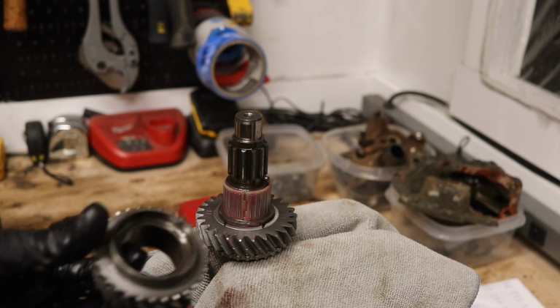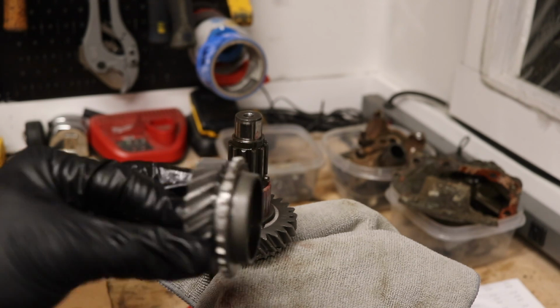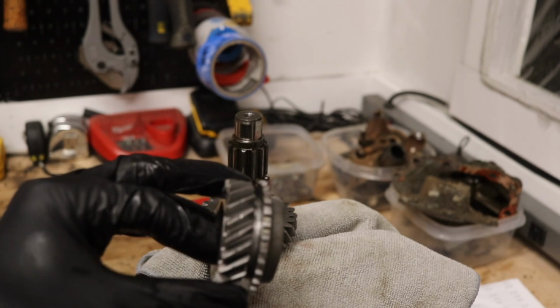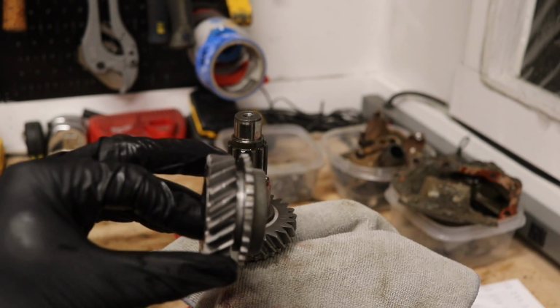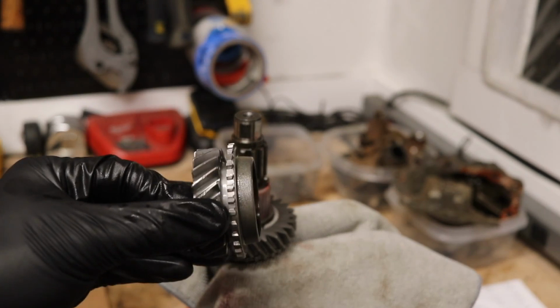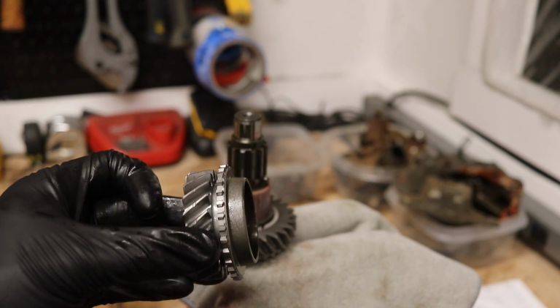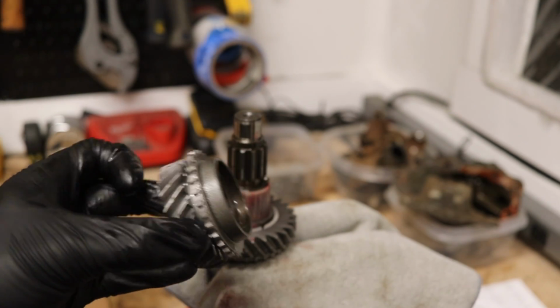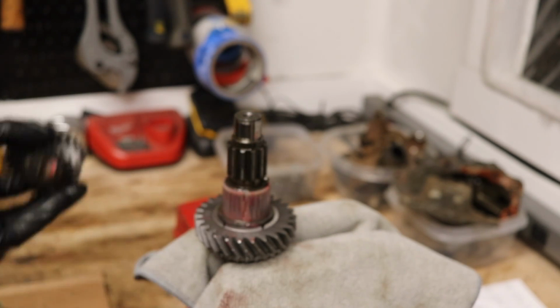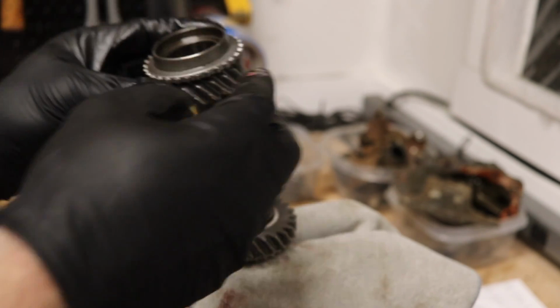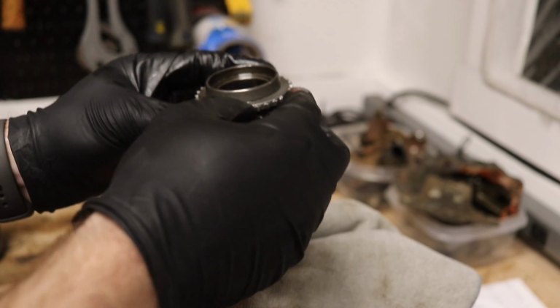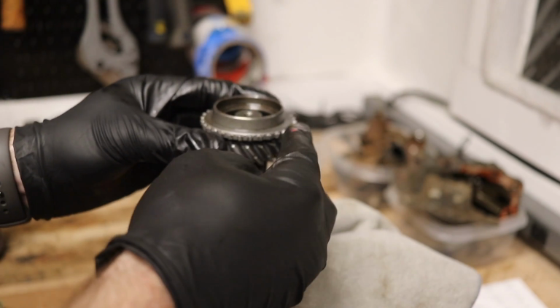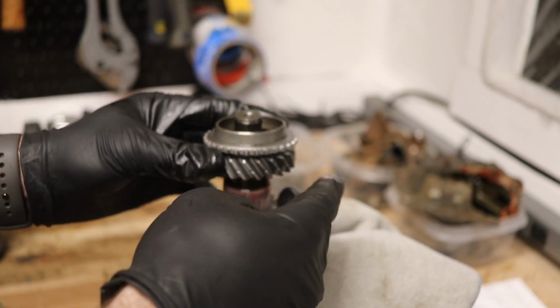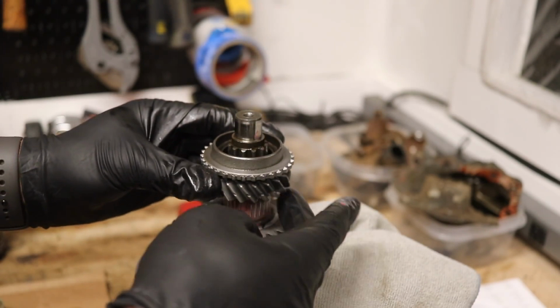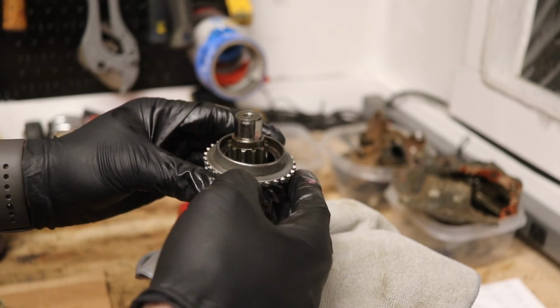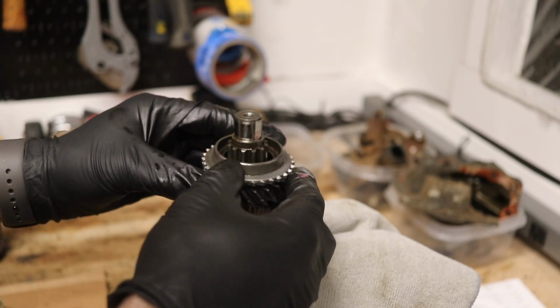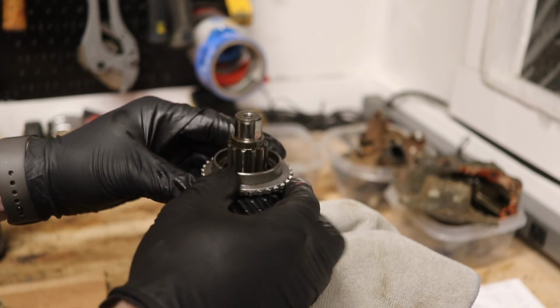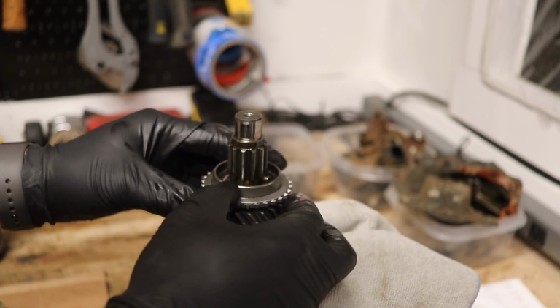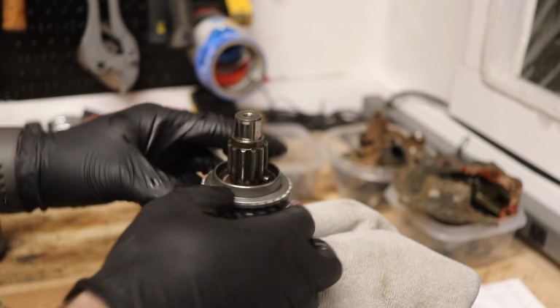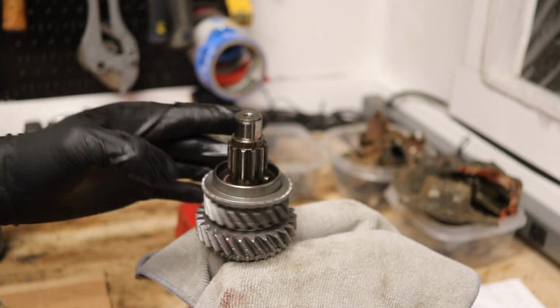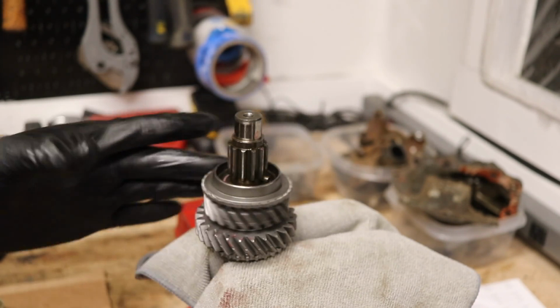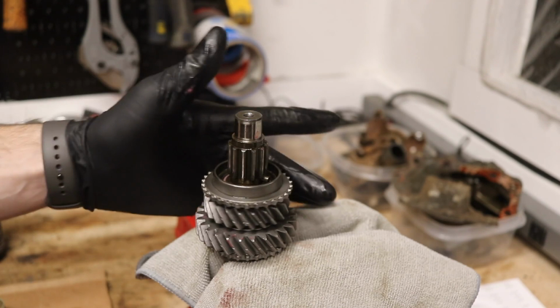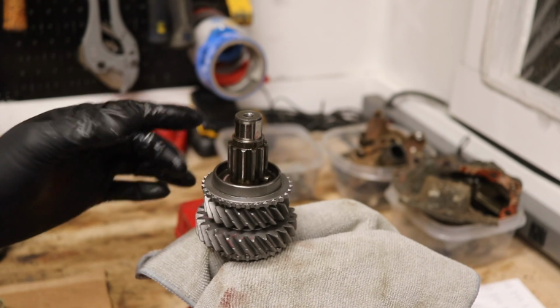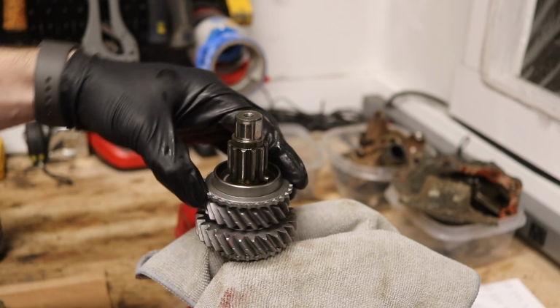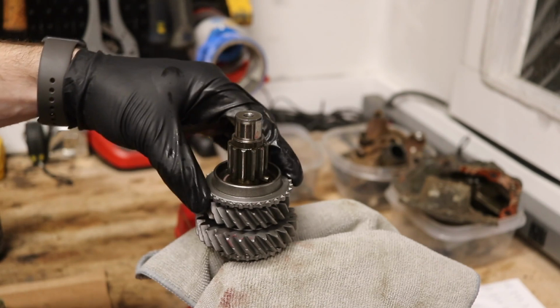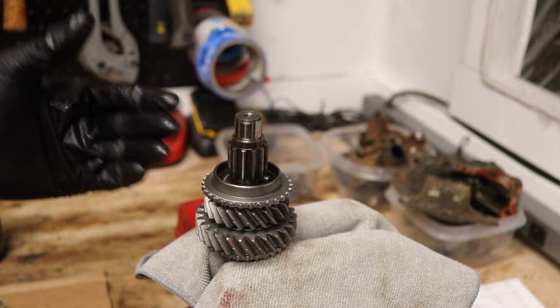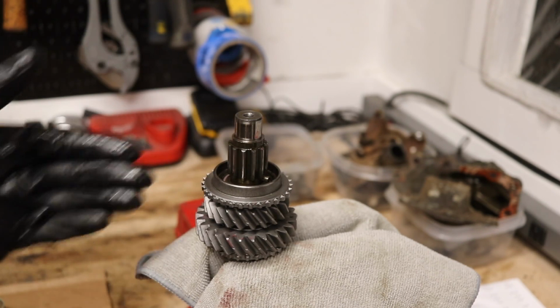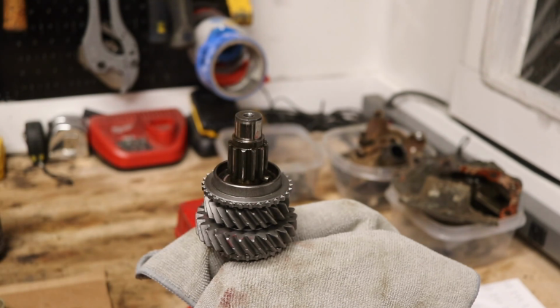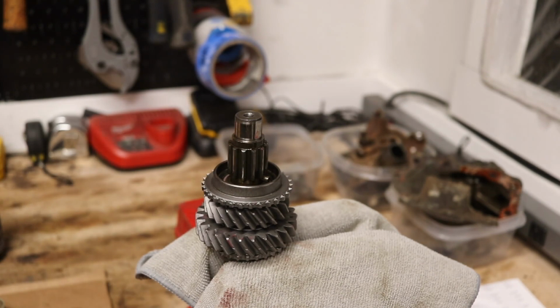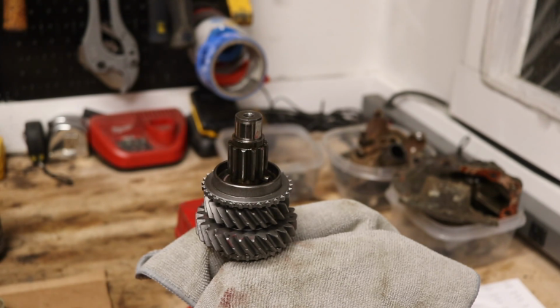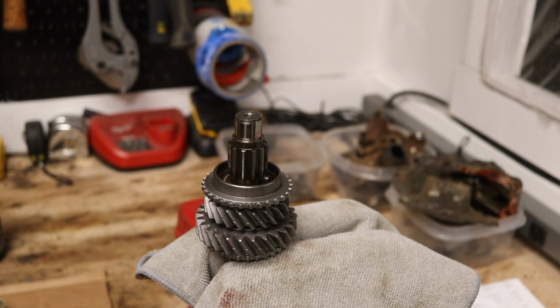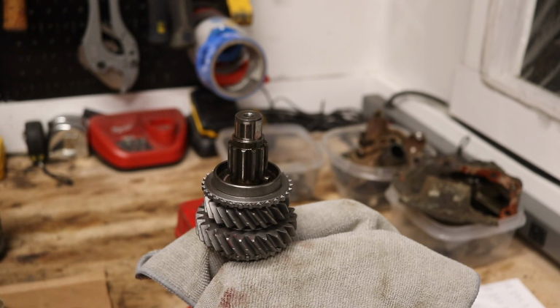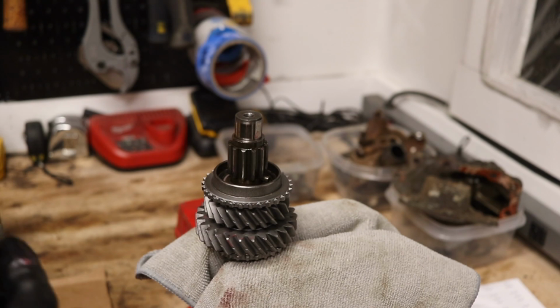We're going to take our gear and slide that down over the shaft. This one is going to slide over without any fuss and sit in place. Then take your other thrust washer.